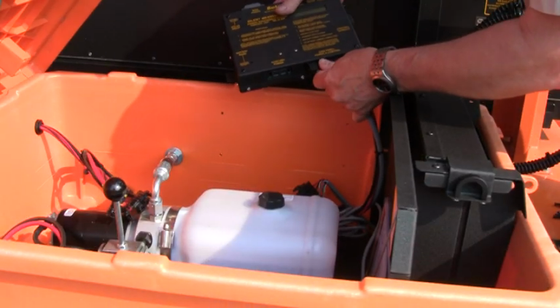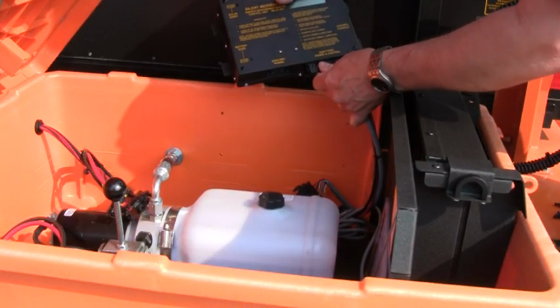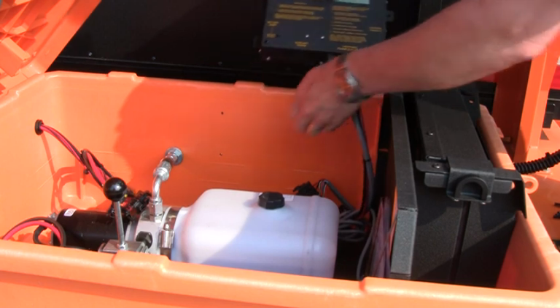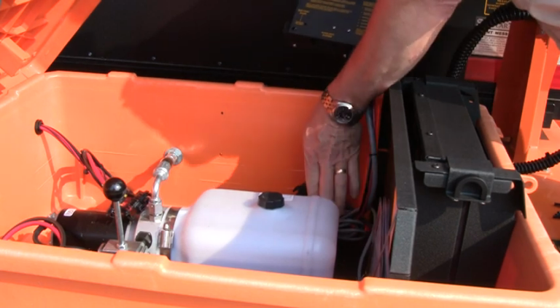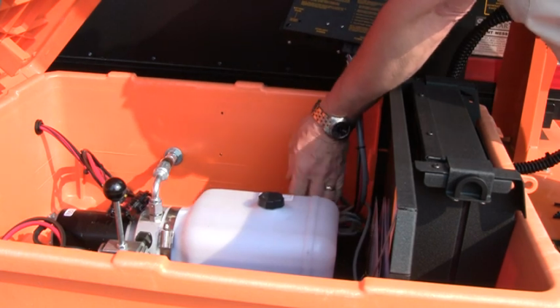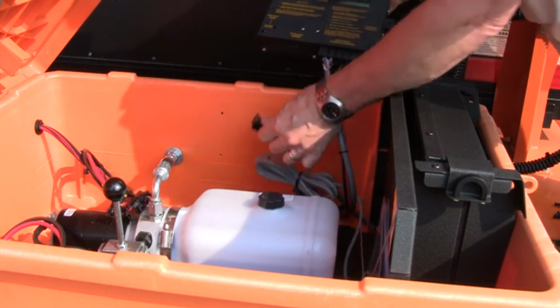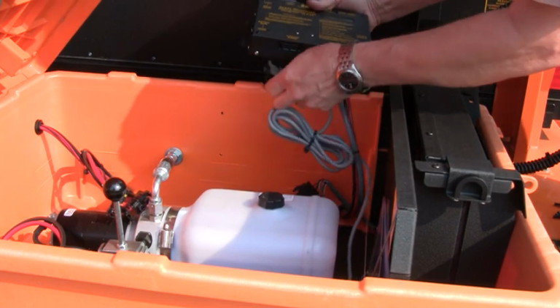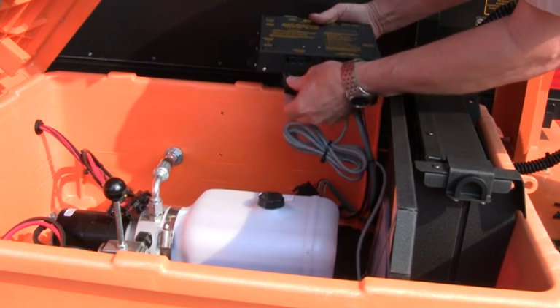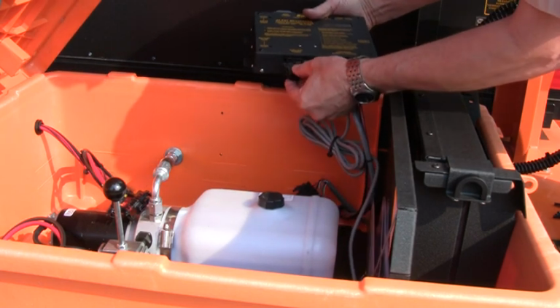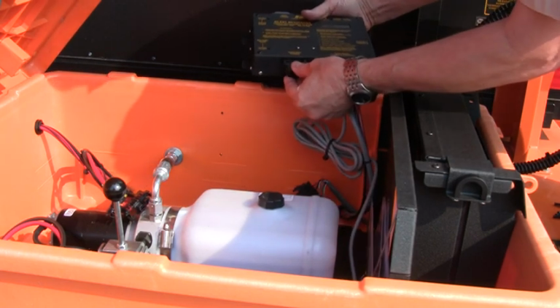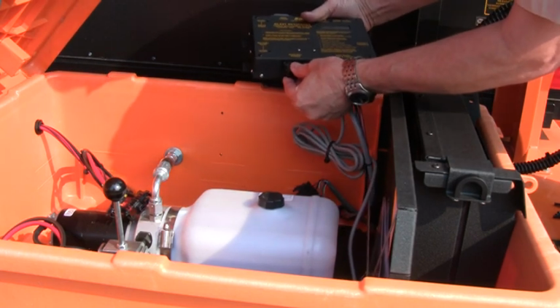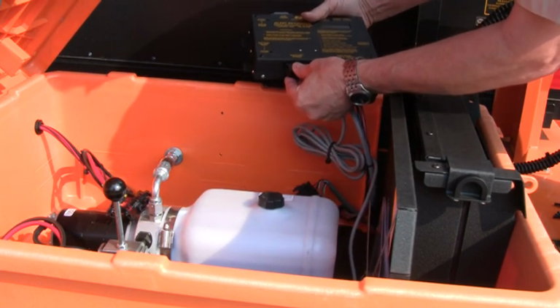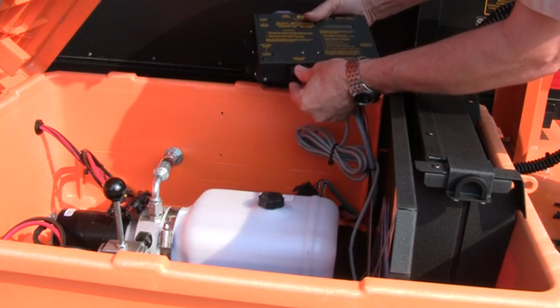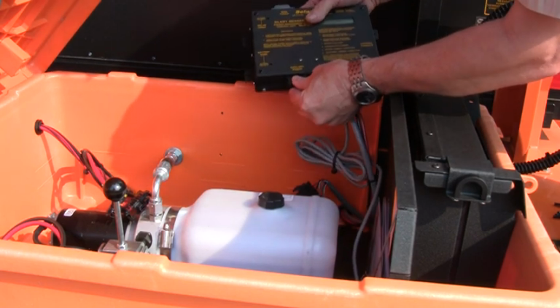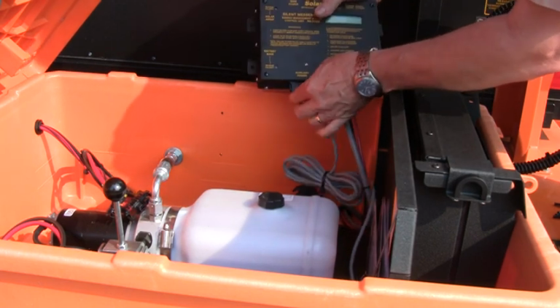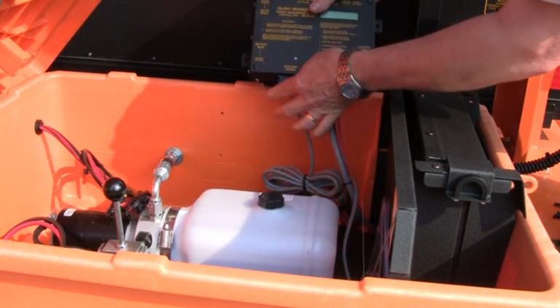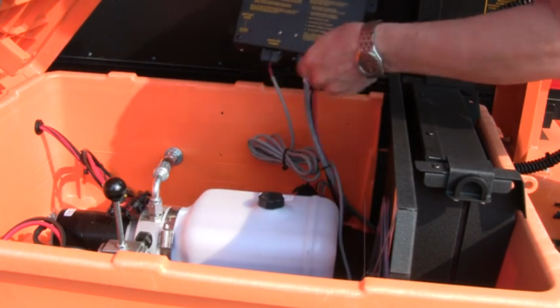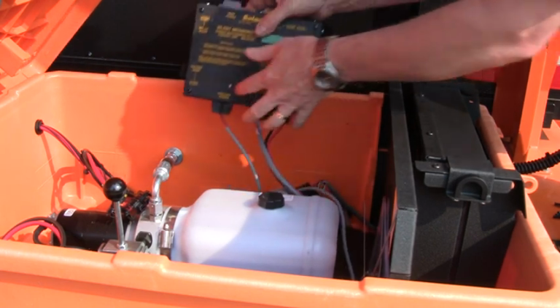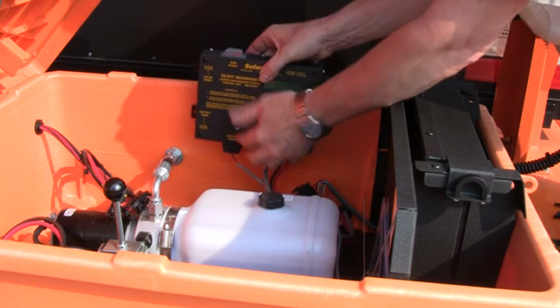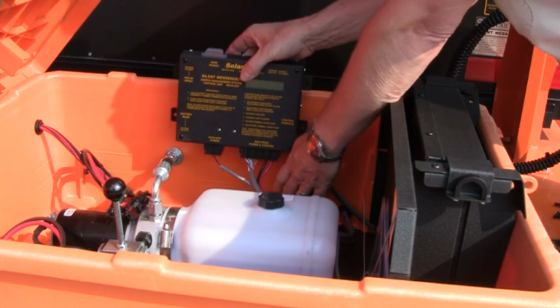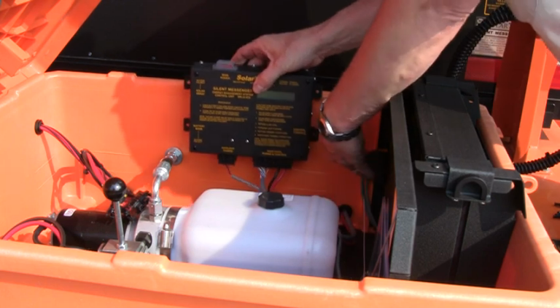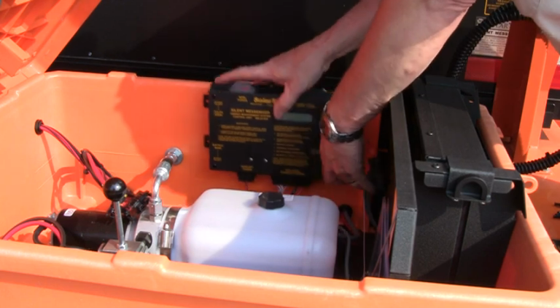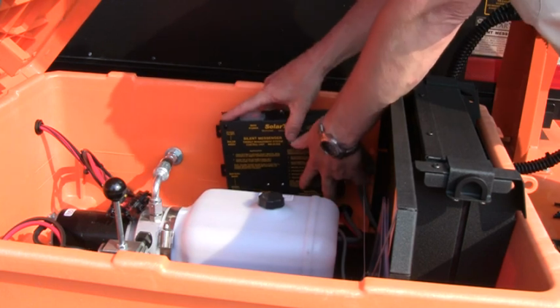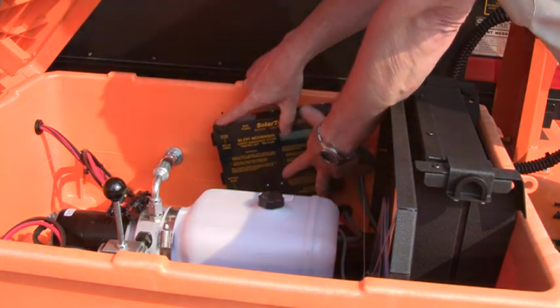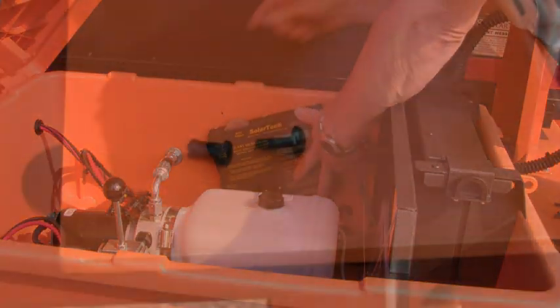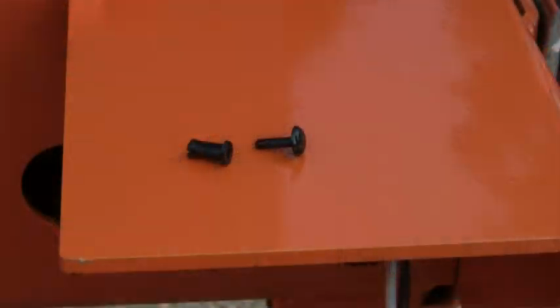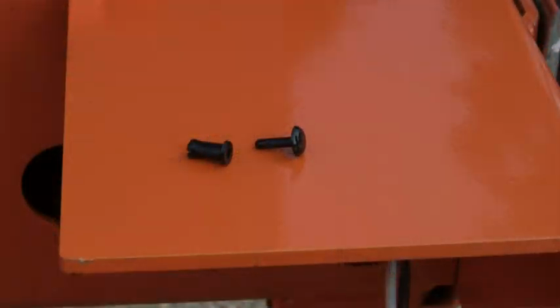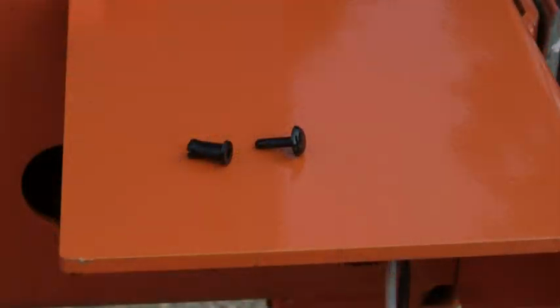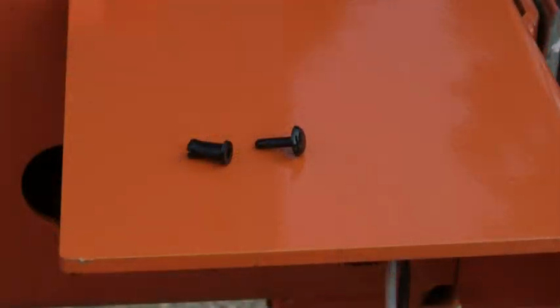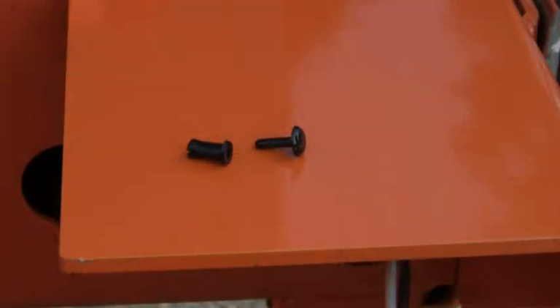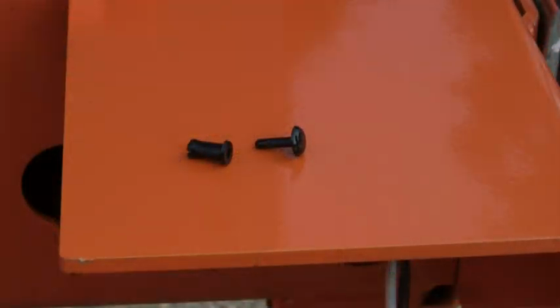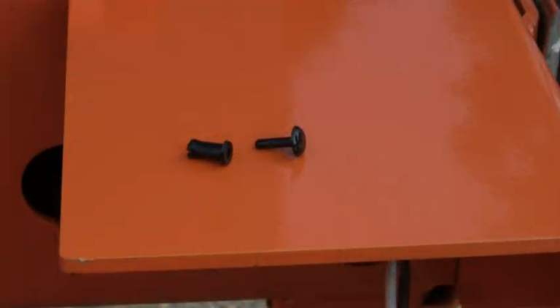Installation is the reverse of removal. Begin by plugging in the cables to the bottom of the EMS. Using the same plastic push rivets,